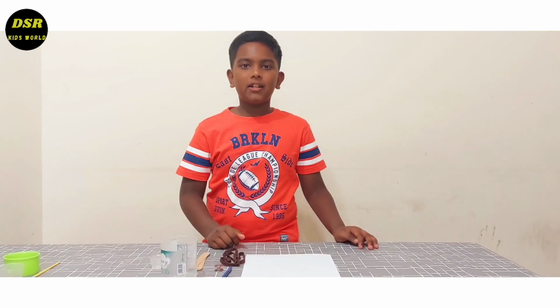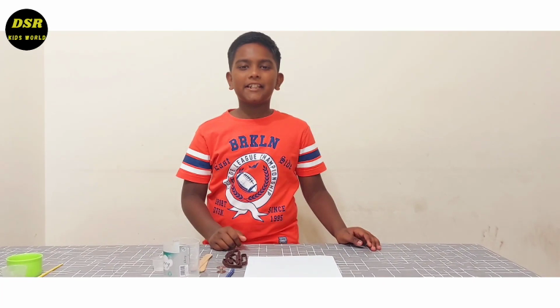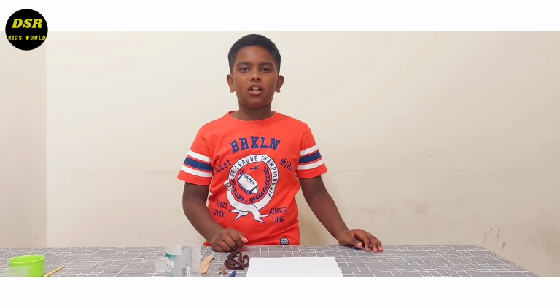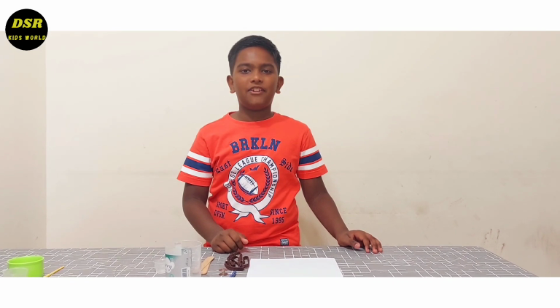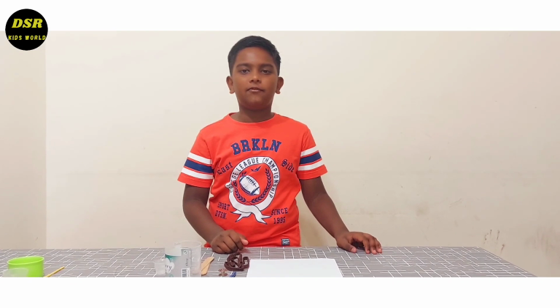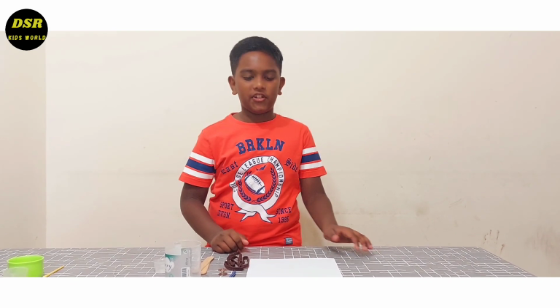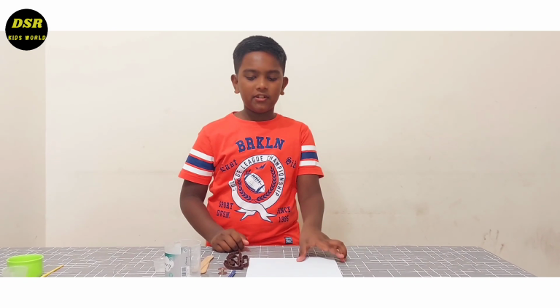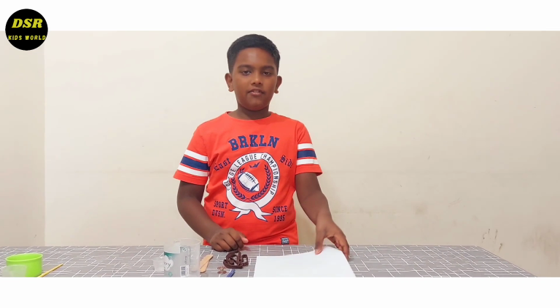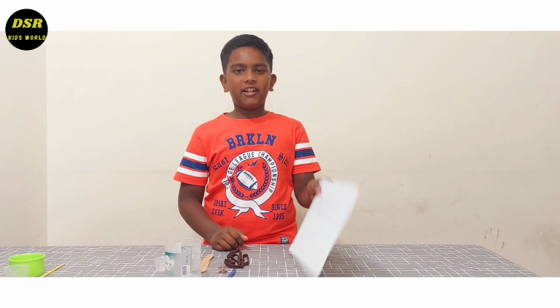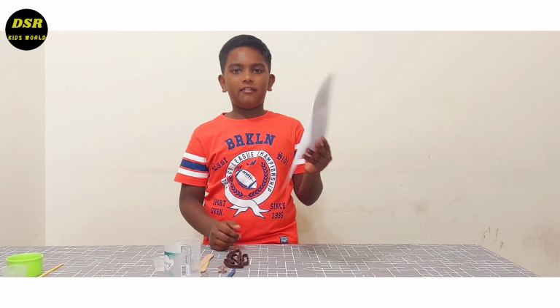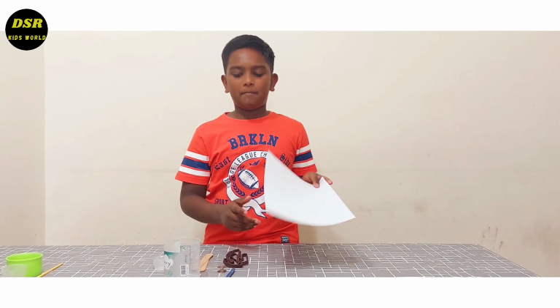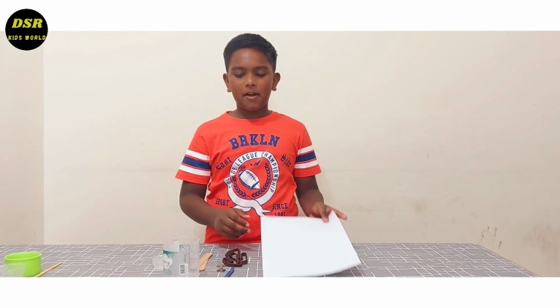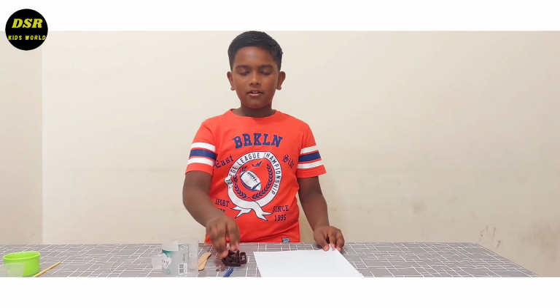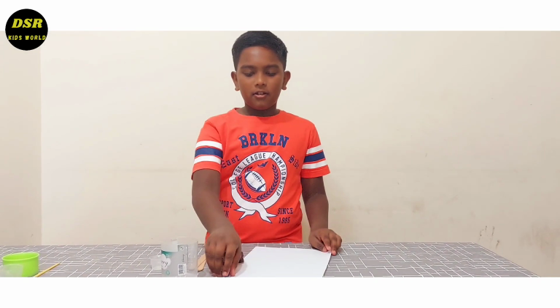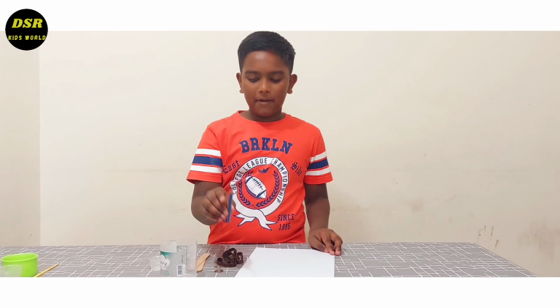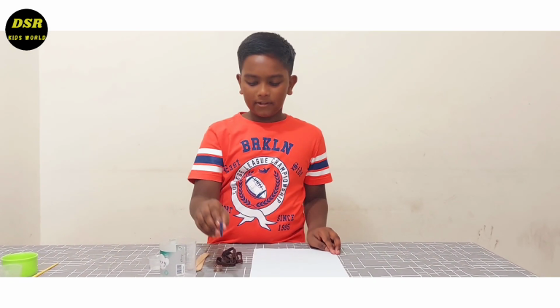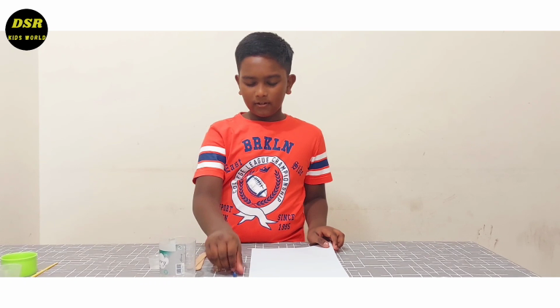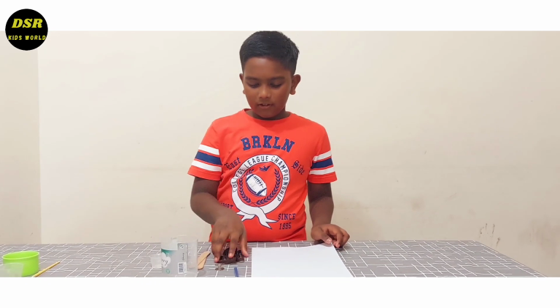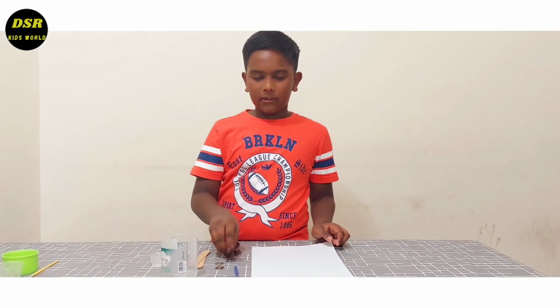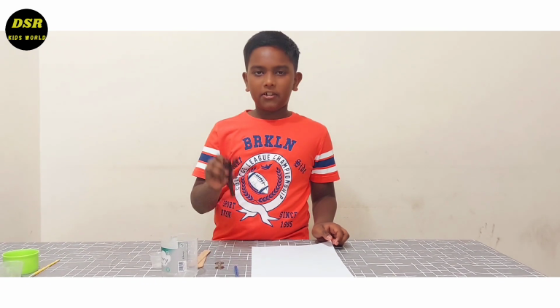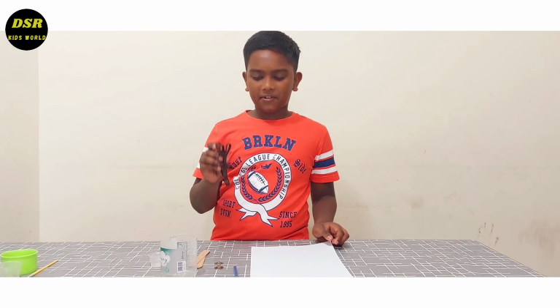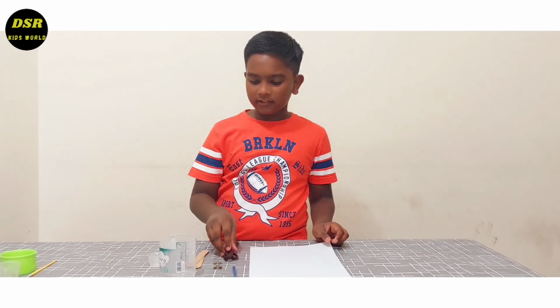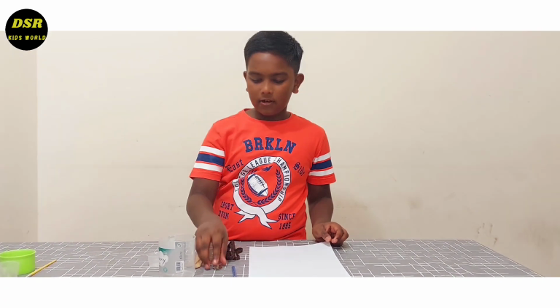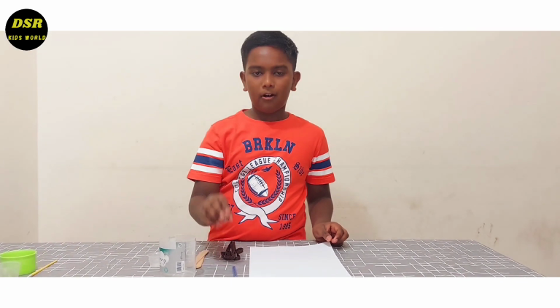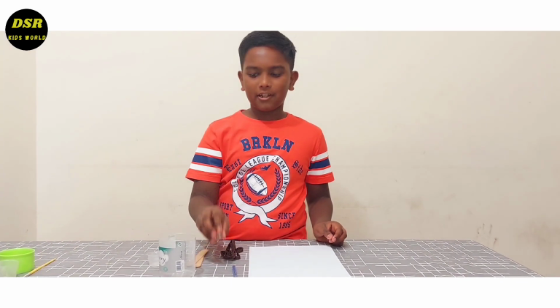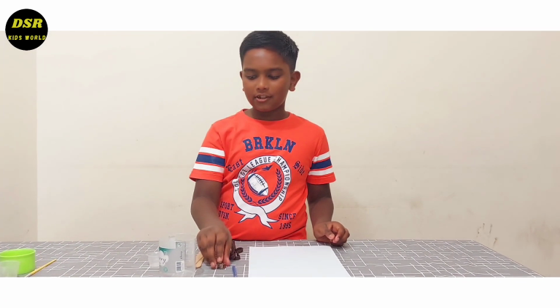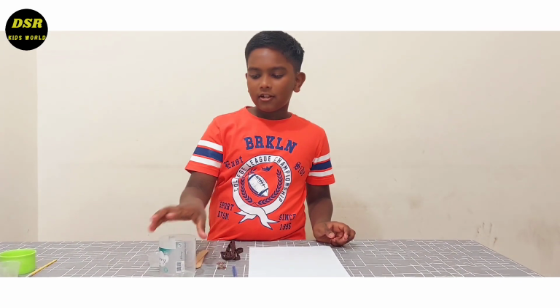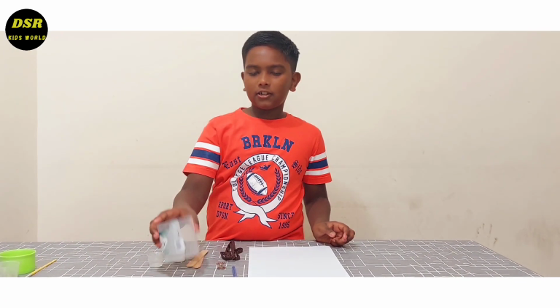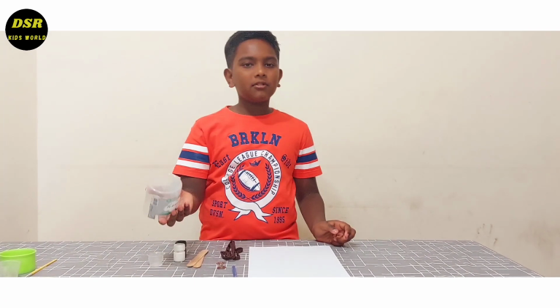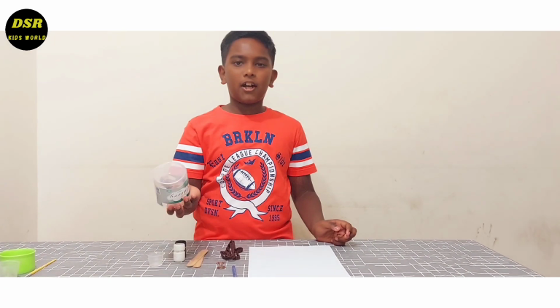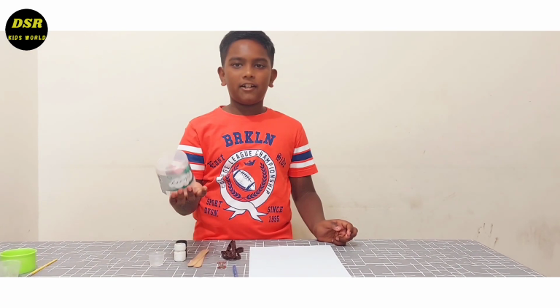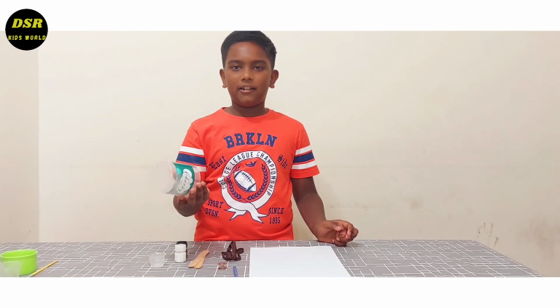Let's see what all we need for this. We need a white paper, a pencil, a piece of string, a bobbin kit, and some long container like this.